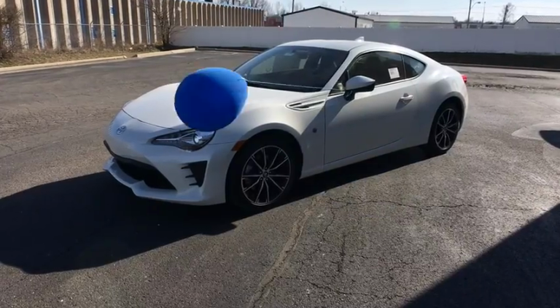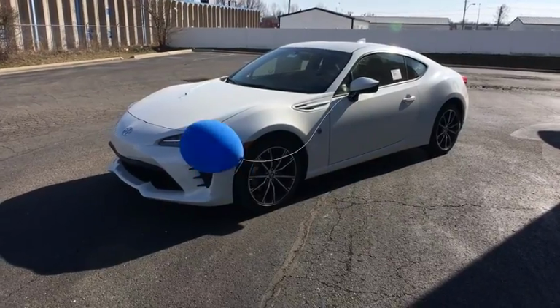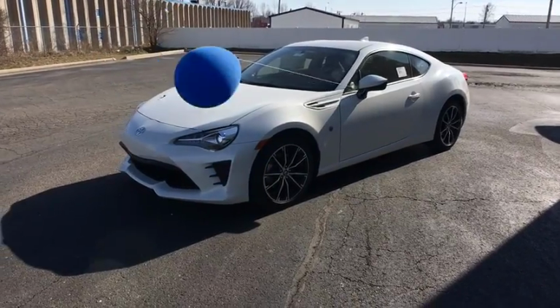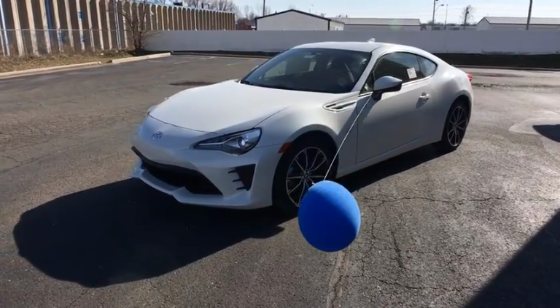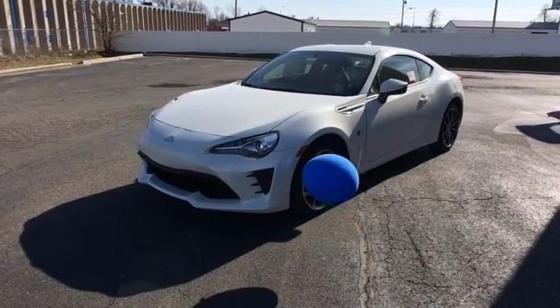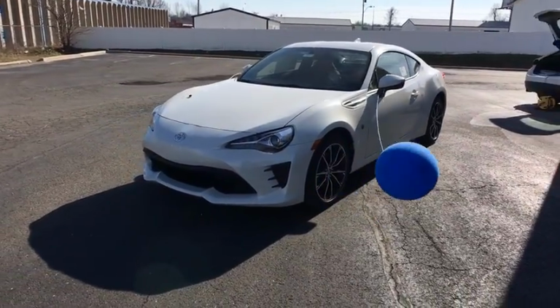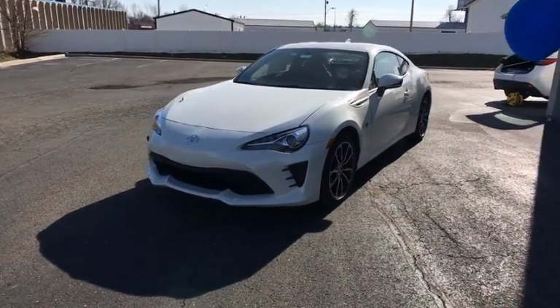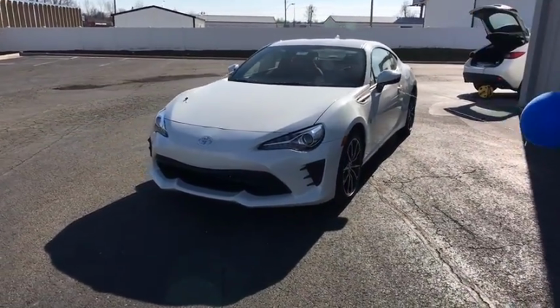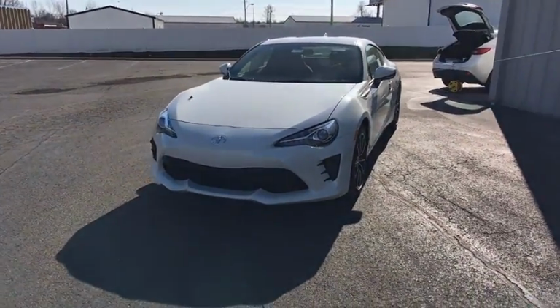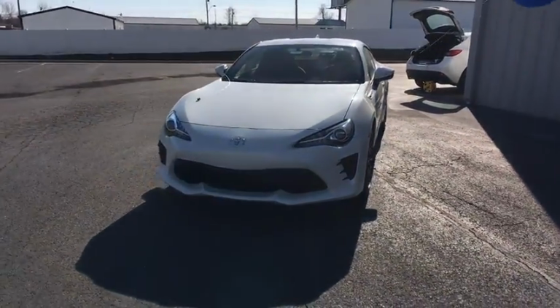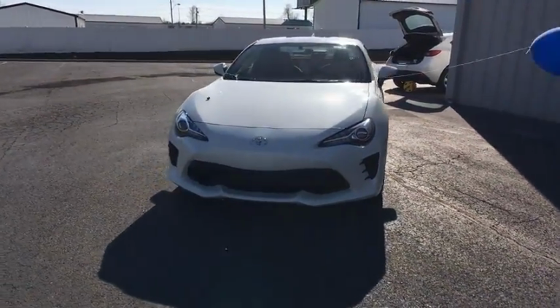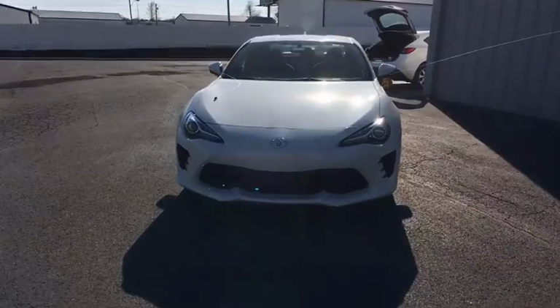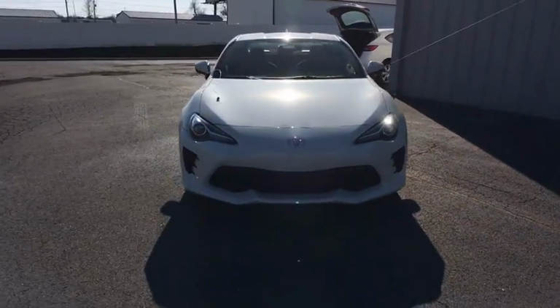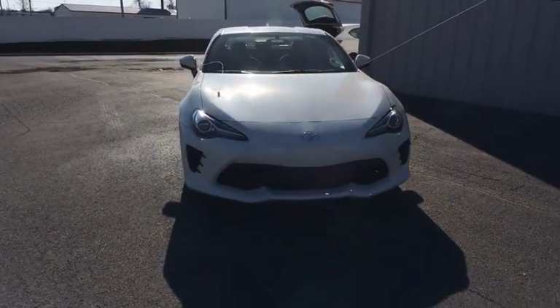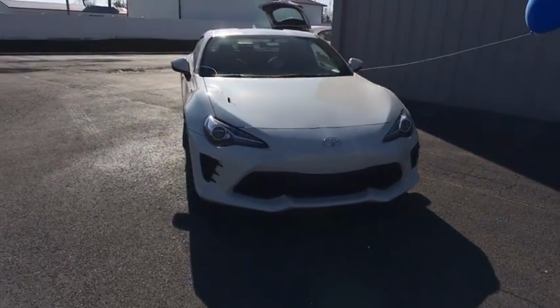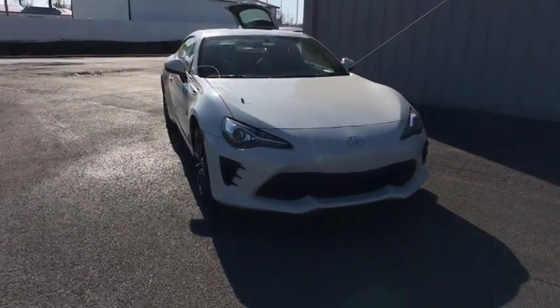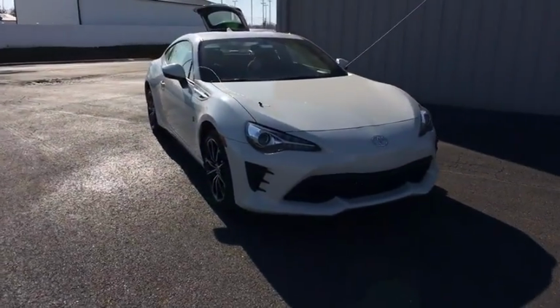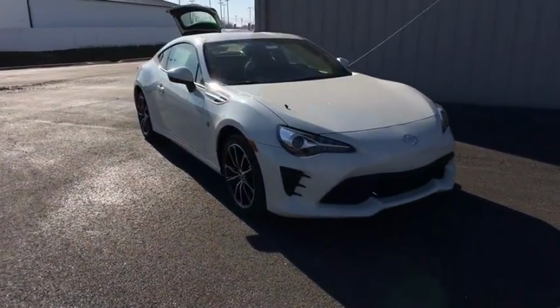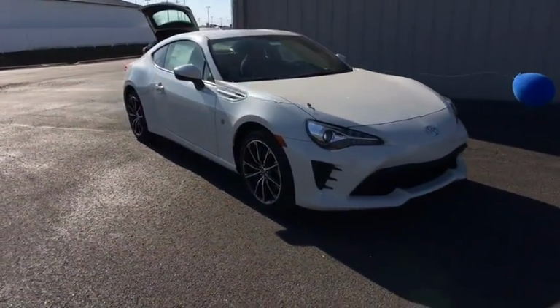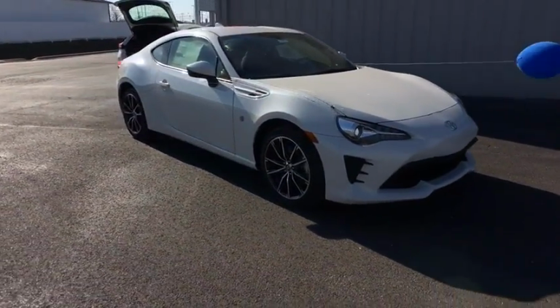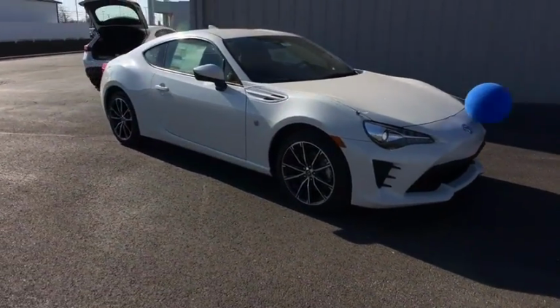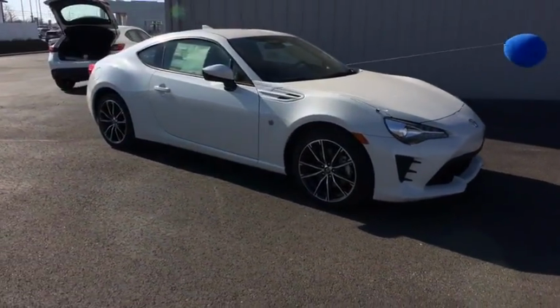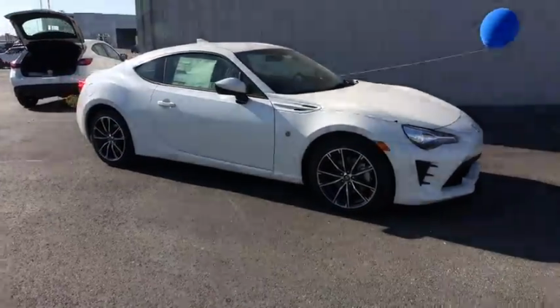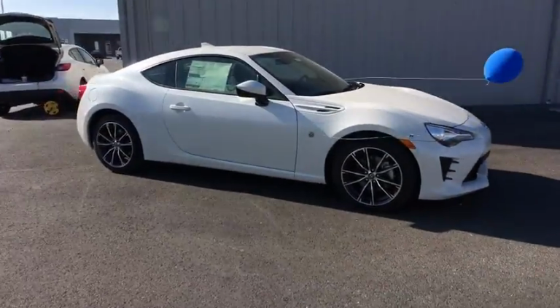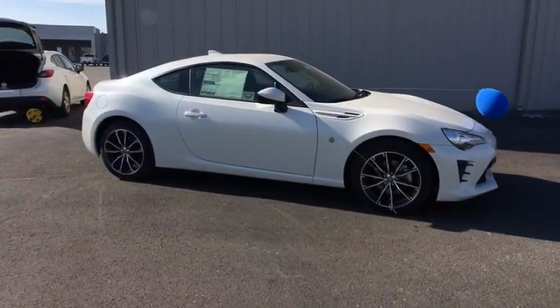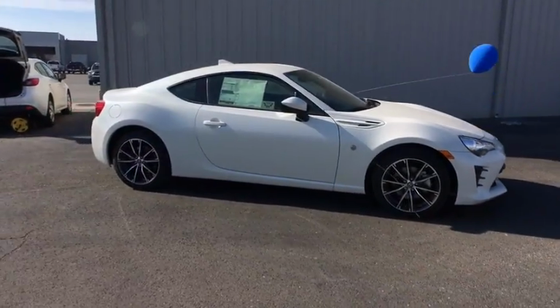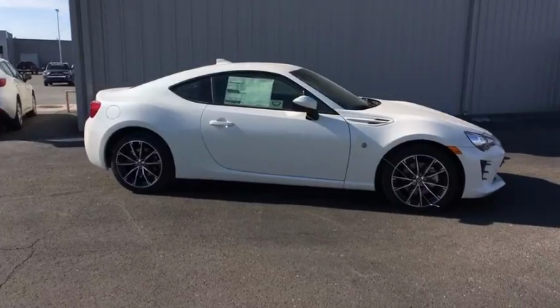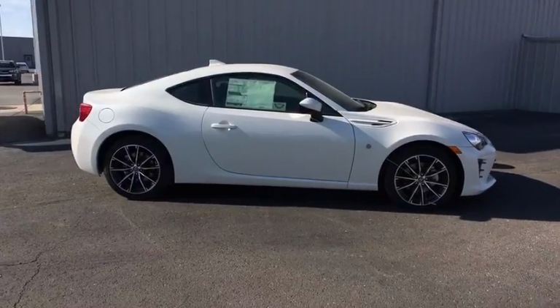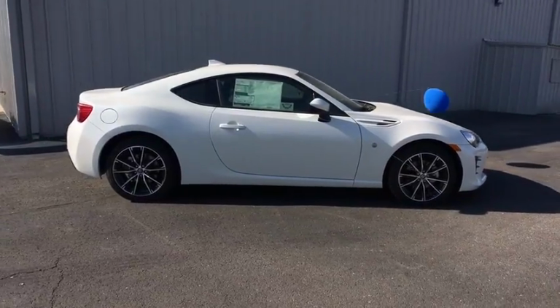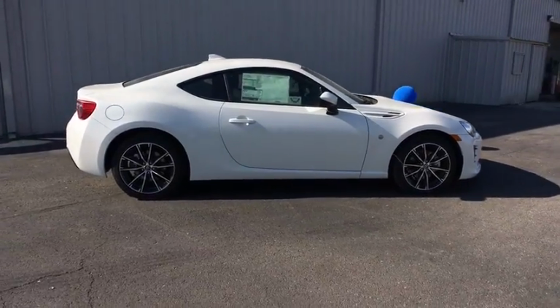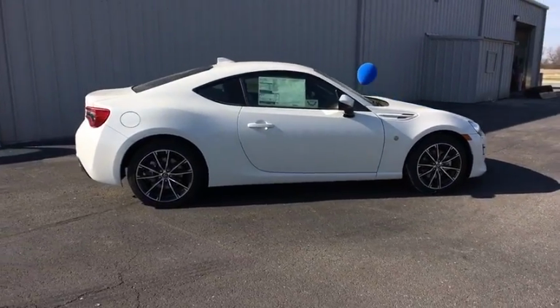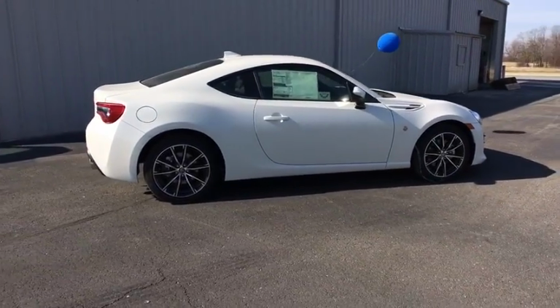2017 Toyota 86. The Toyota 86 provides an explosive driving experience. The power and suspension will remind you that you're behind the wheel of a true sports car.